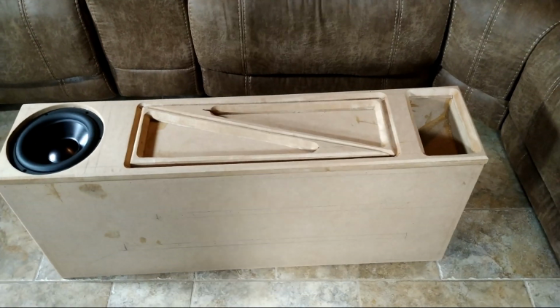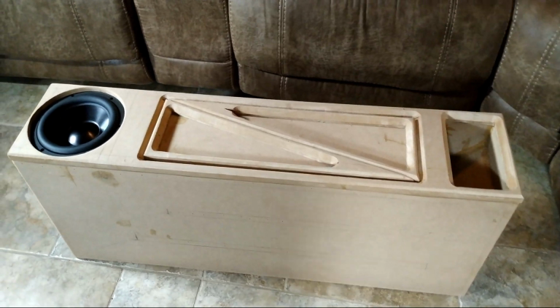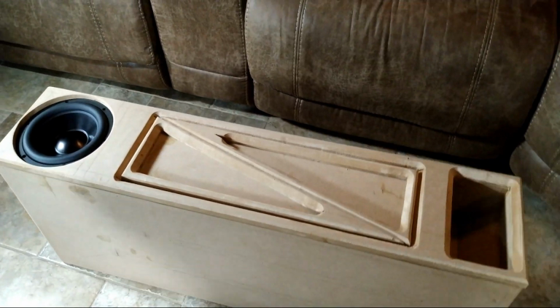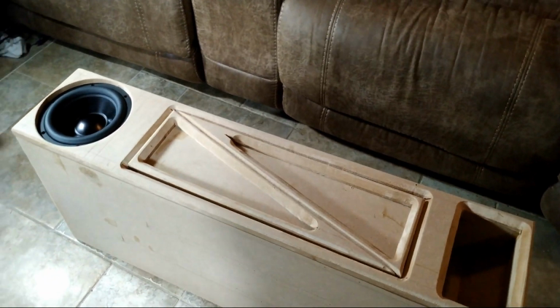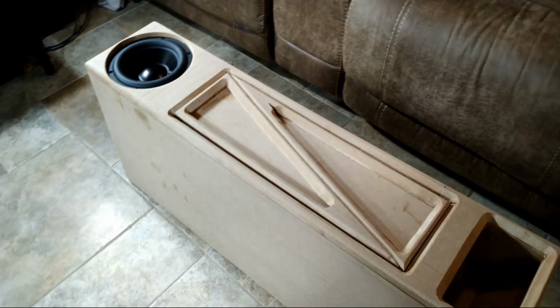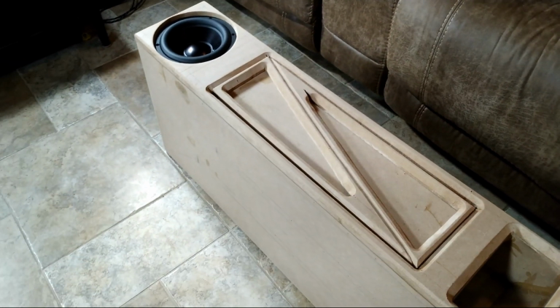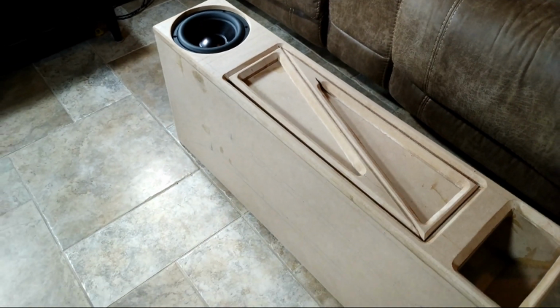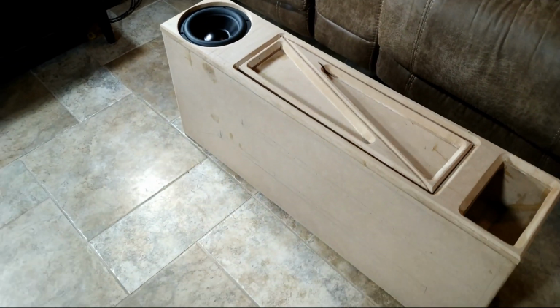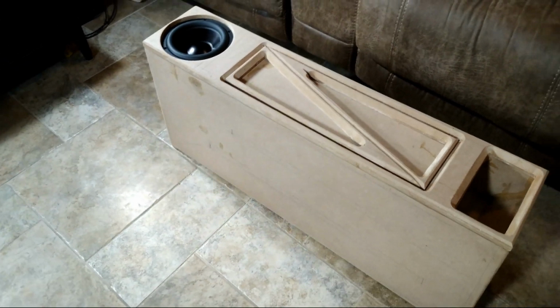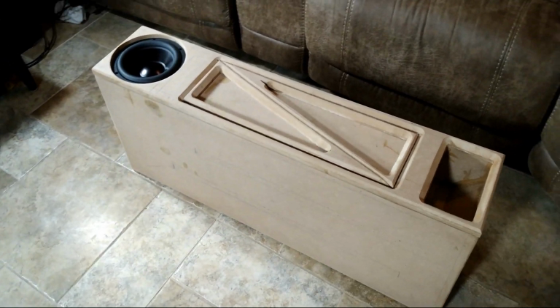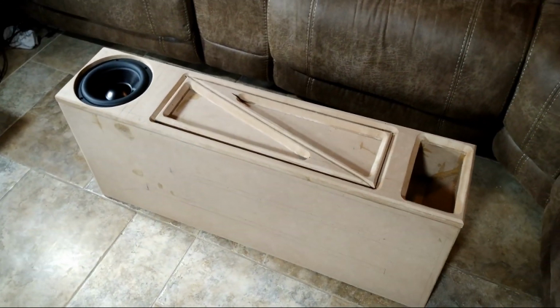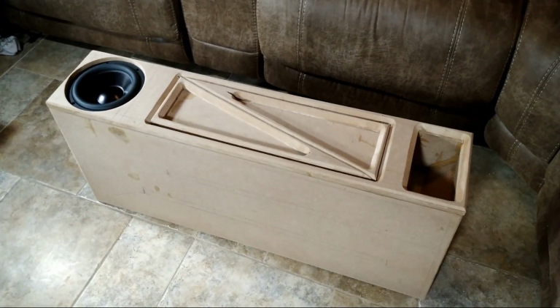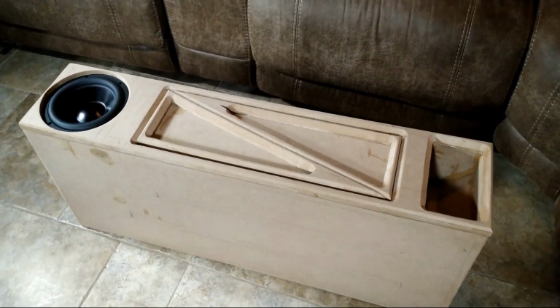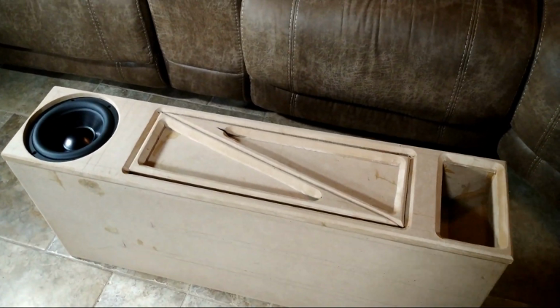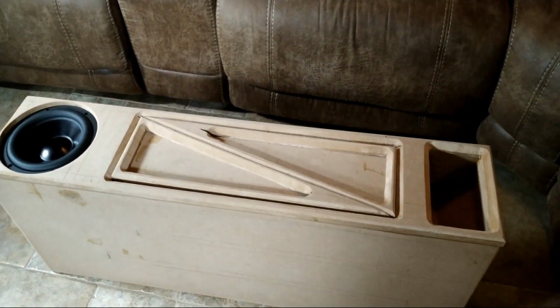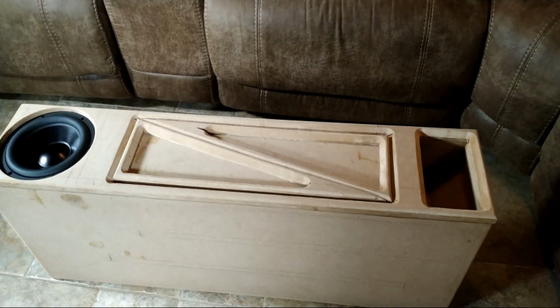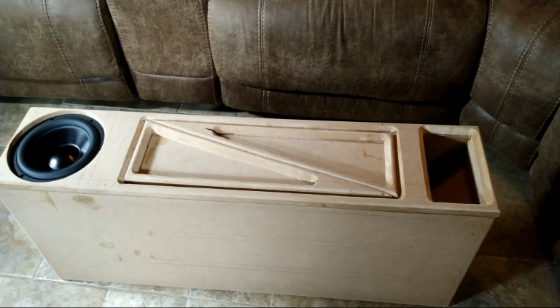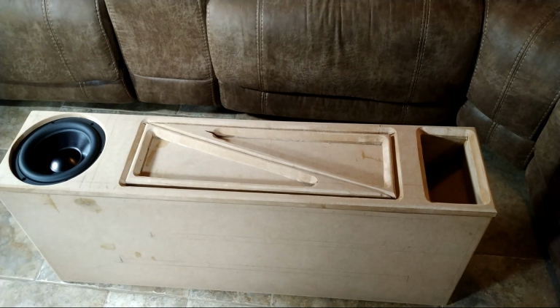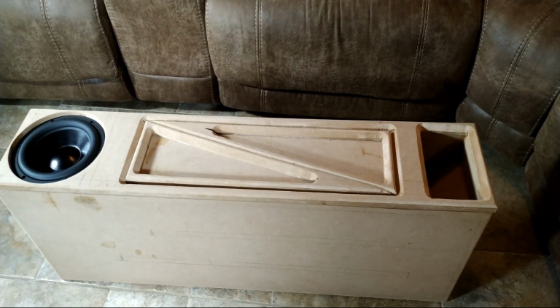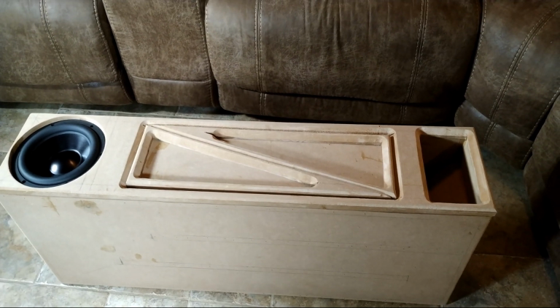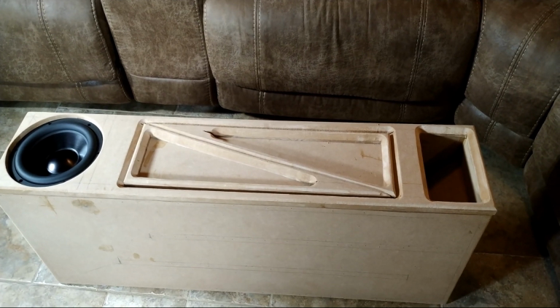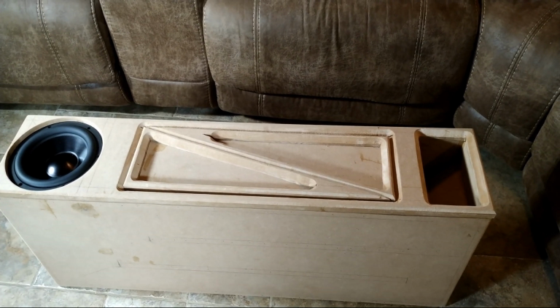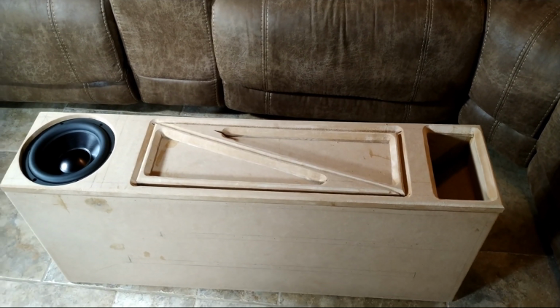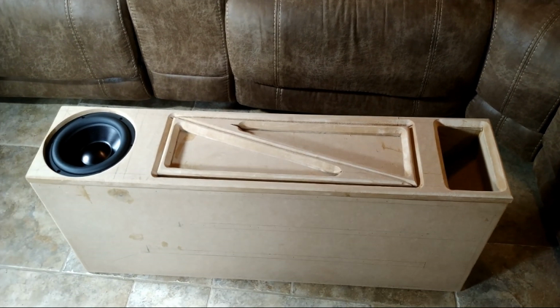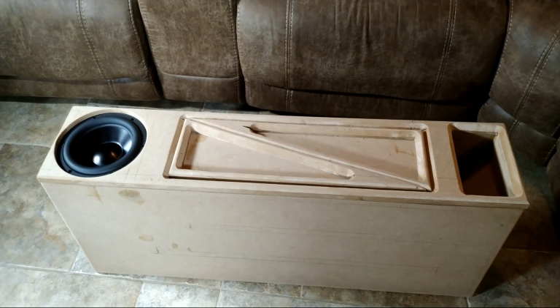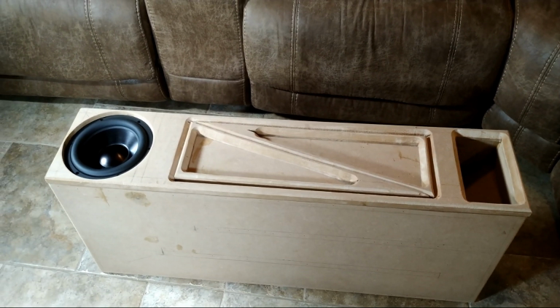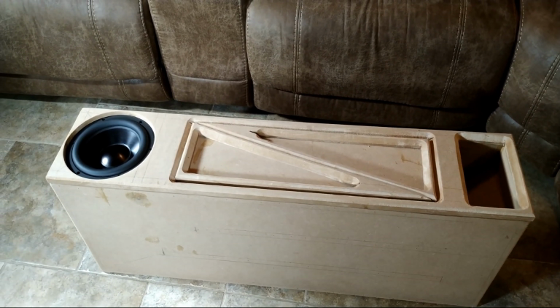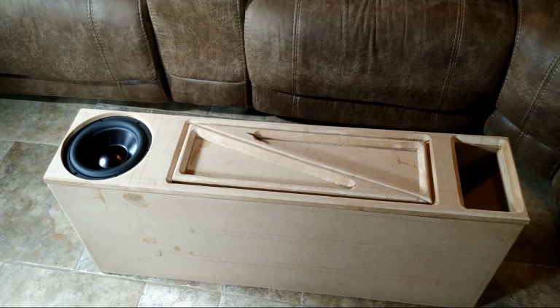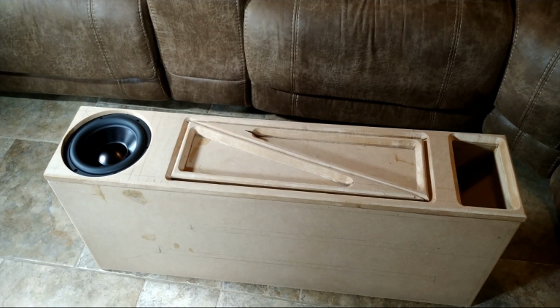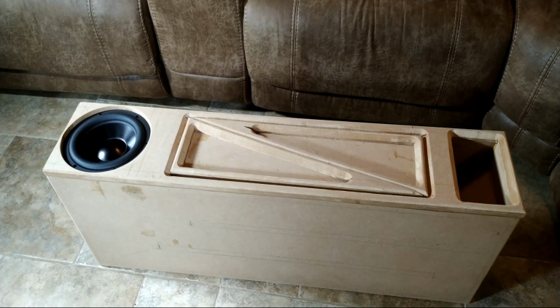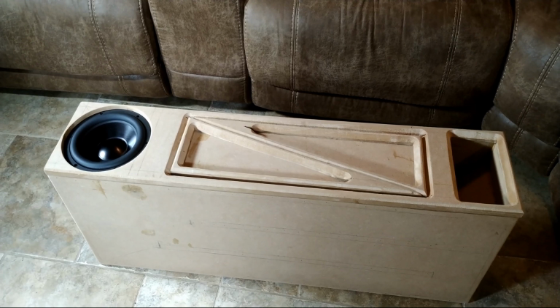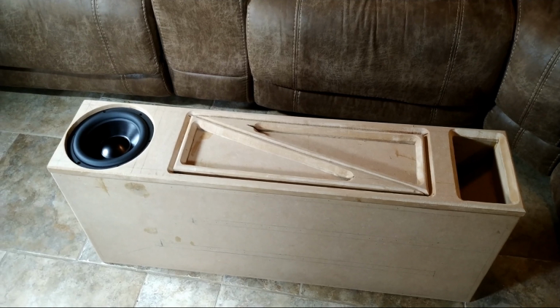So what do you guys think? Let me know what you think in the comment section below — how should I dress this up? The panel is already done, all it needs now is to be wrapped in something. Leave a comment below — what would you guys do?